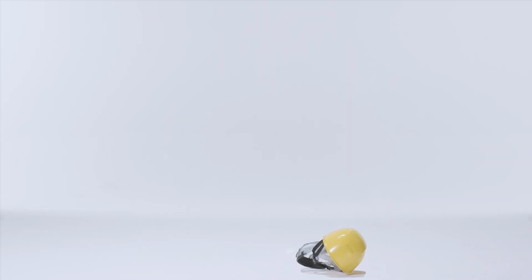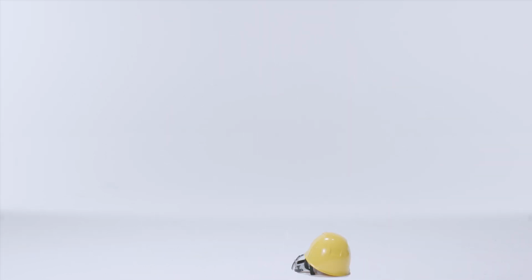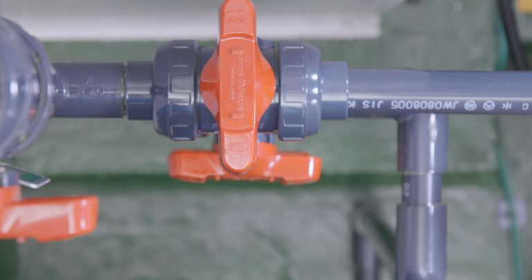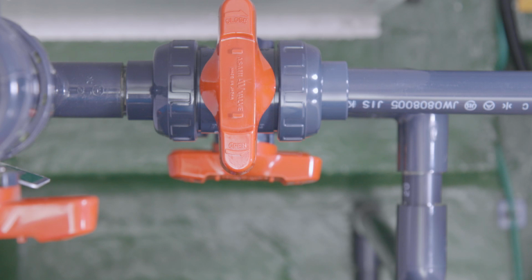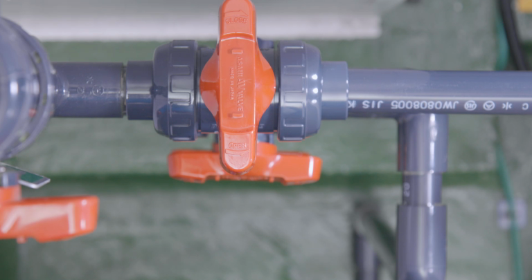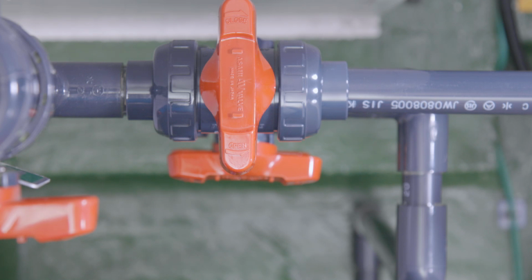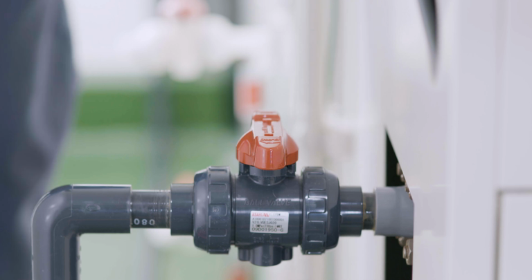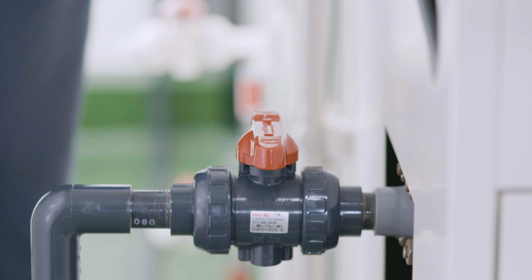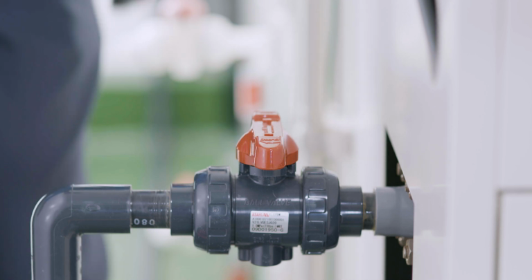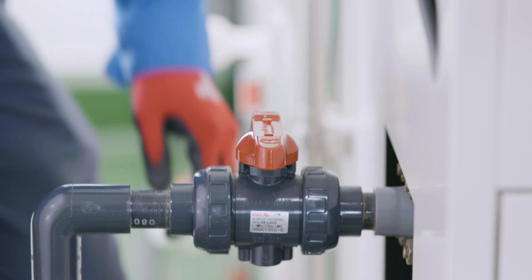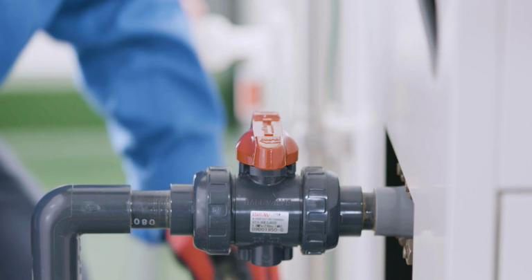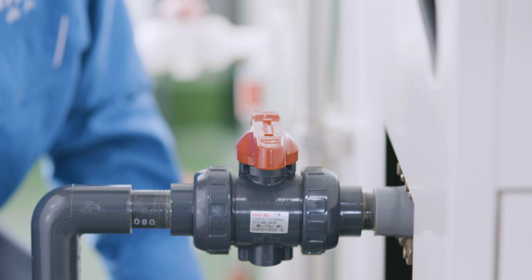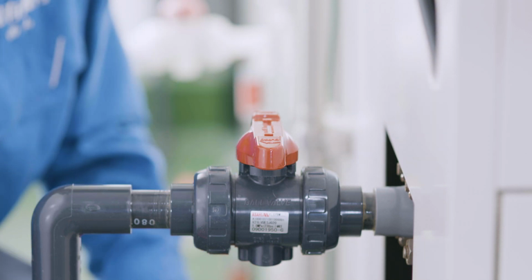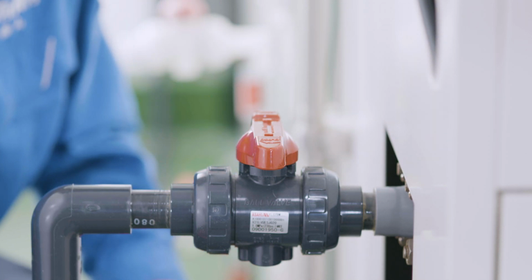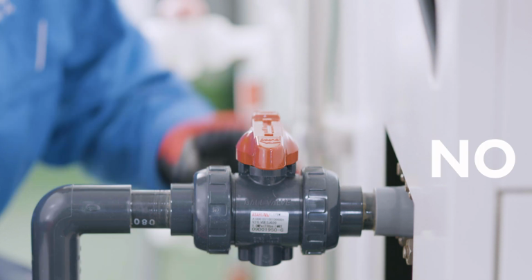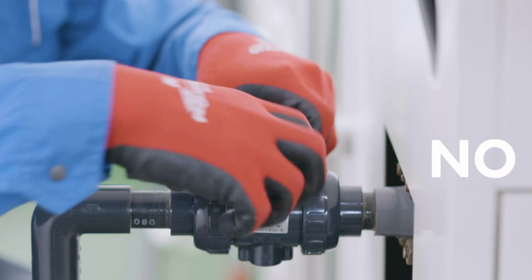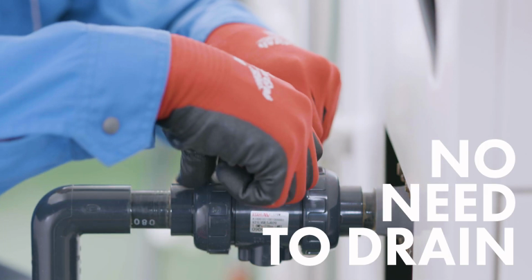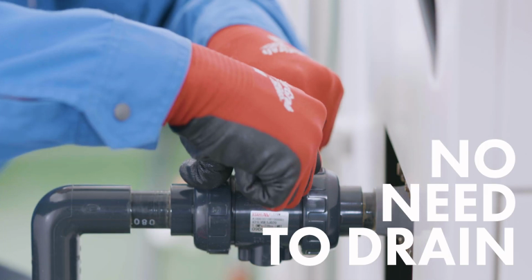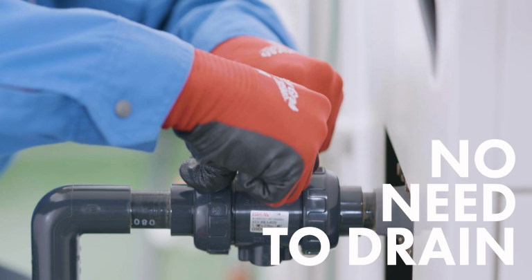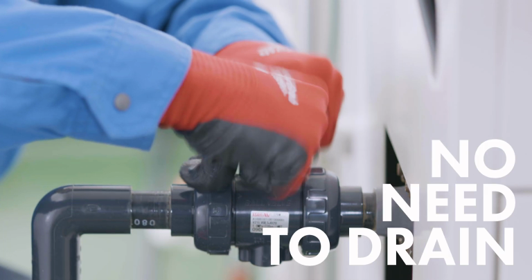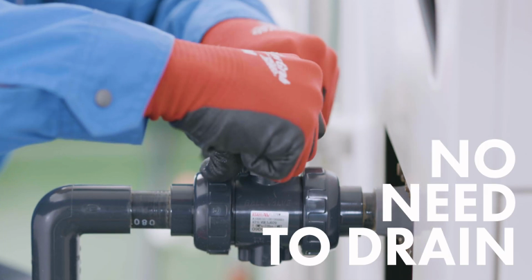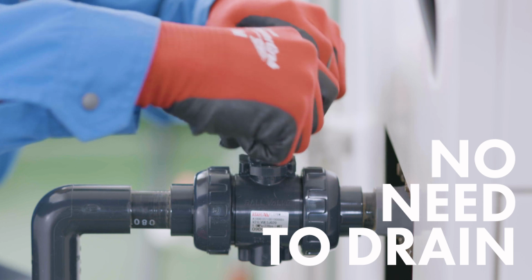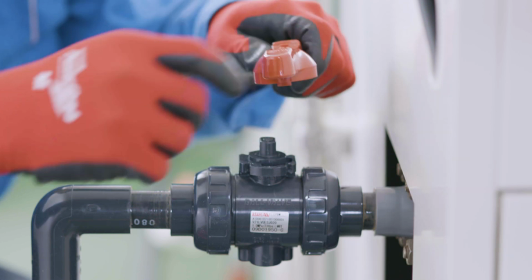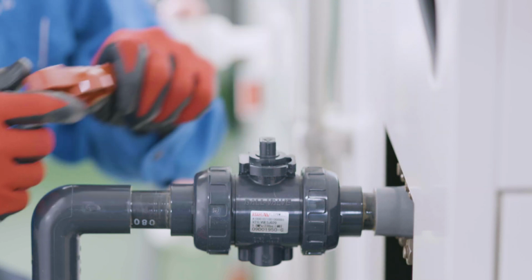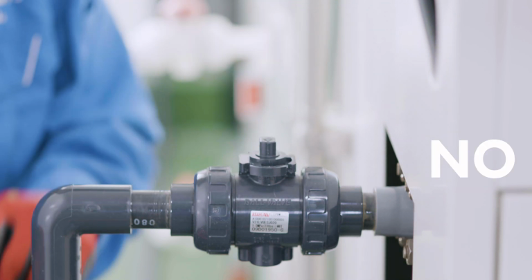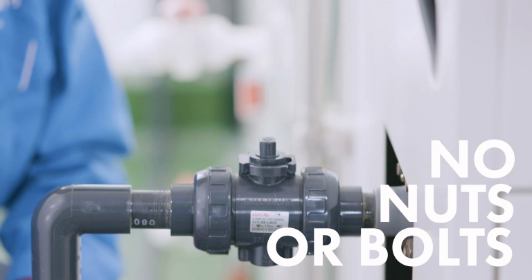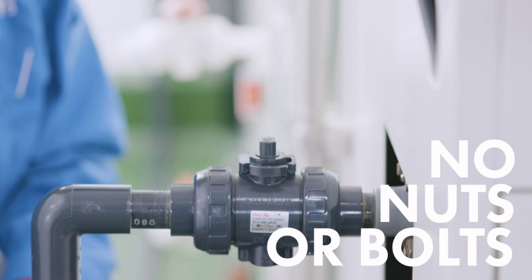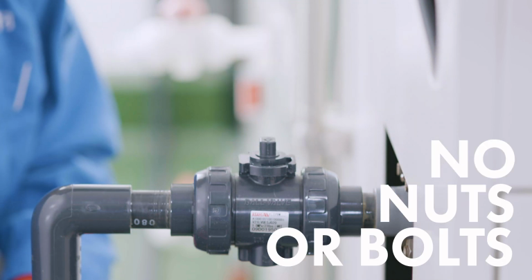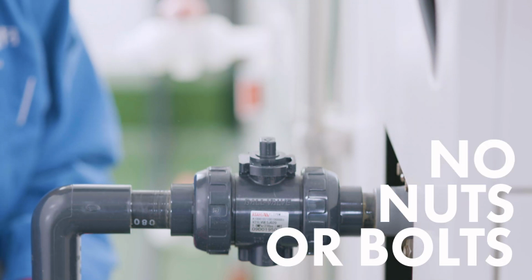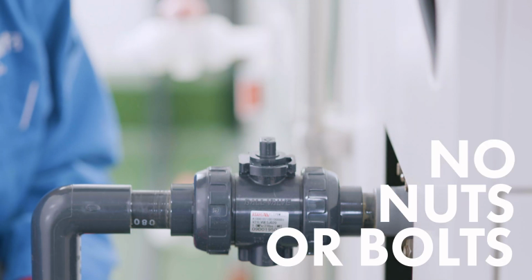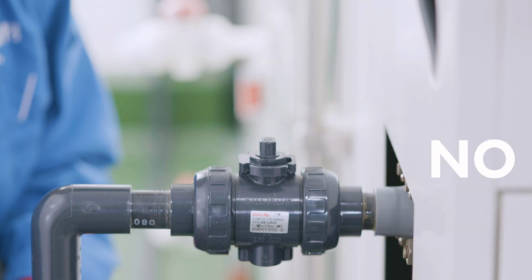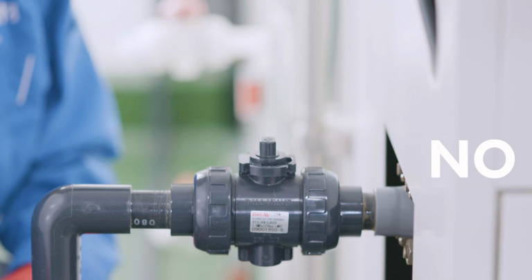Let's say you have a manual ball valve like this one. To automate it, you'd normally need to drain it beforehand. Next, you'd install the nuts and bolts. It's a big hassle.